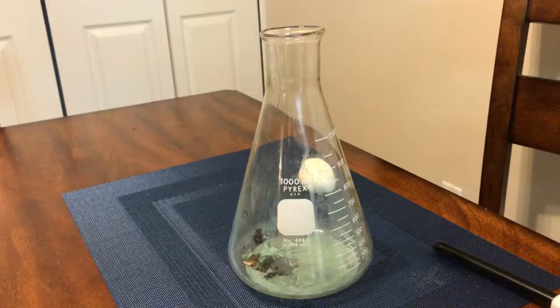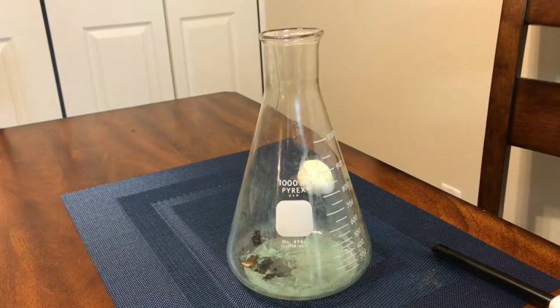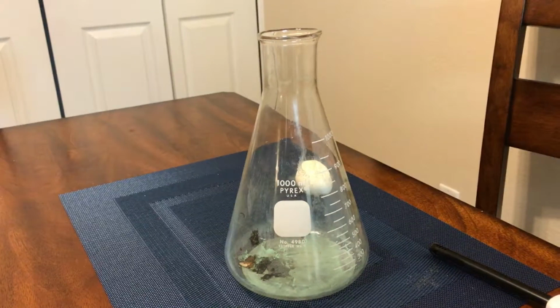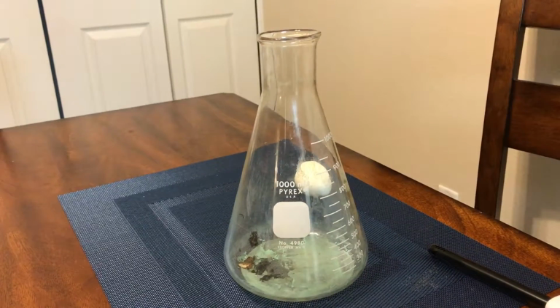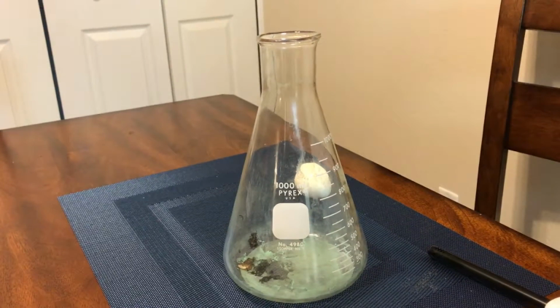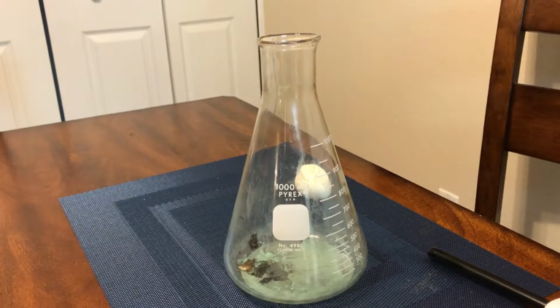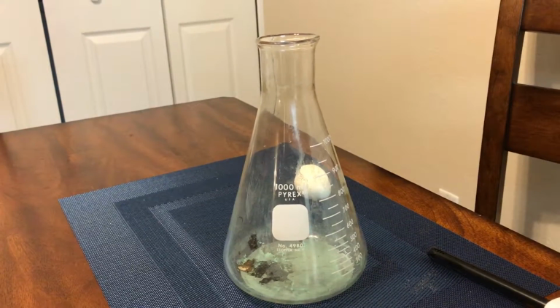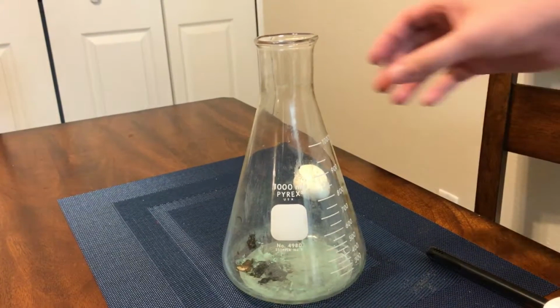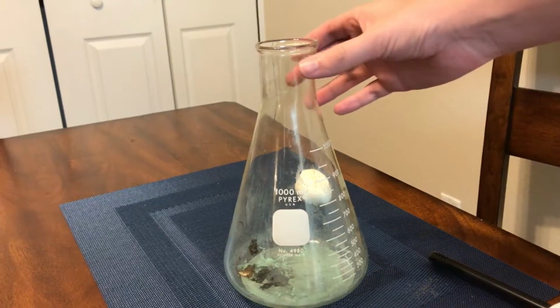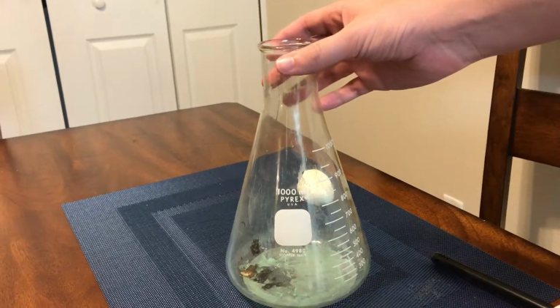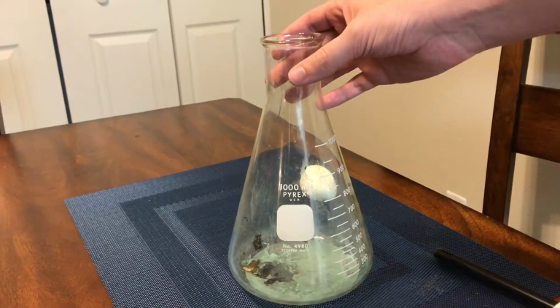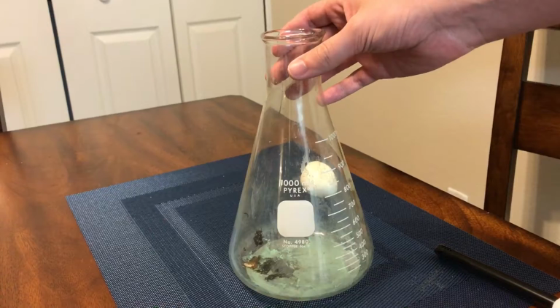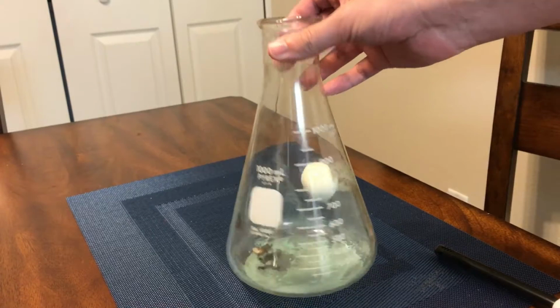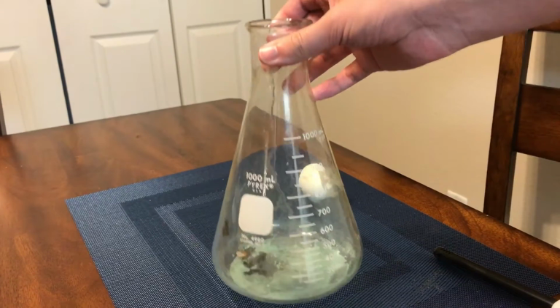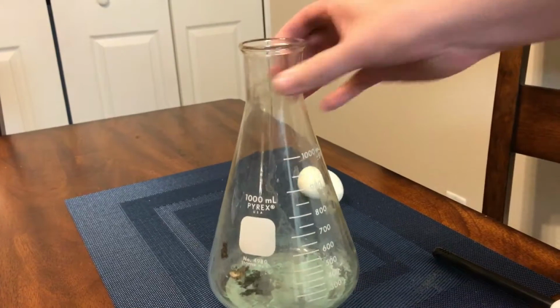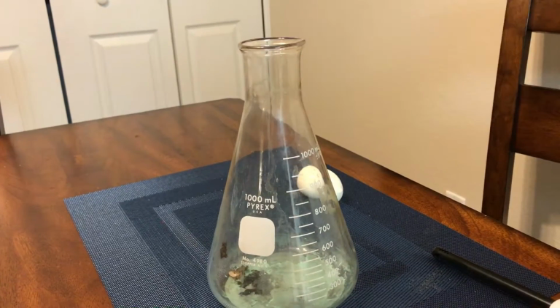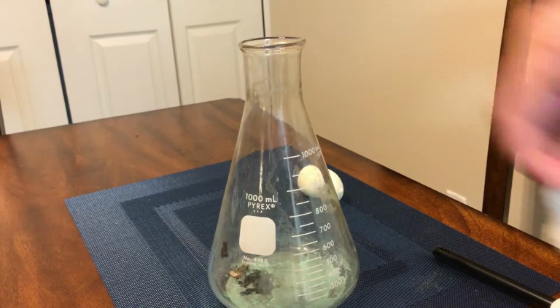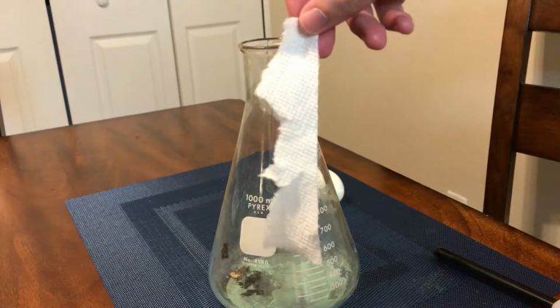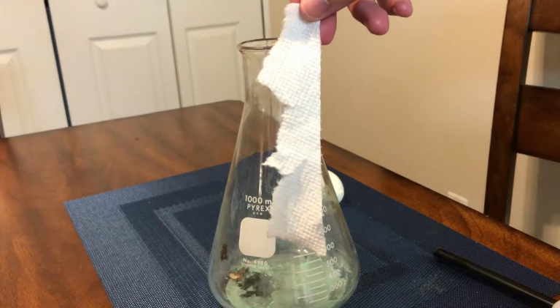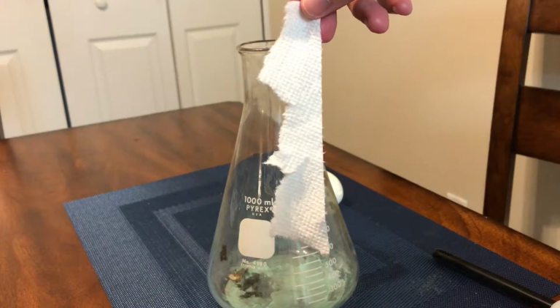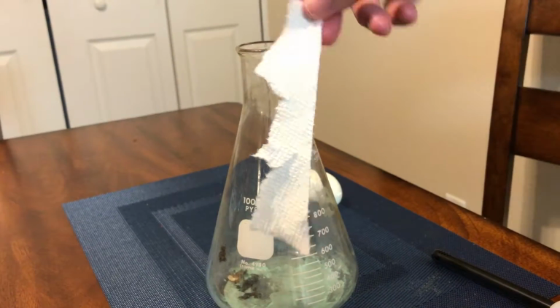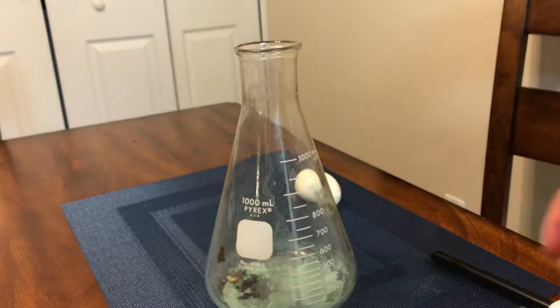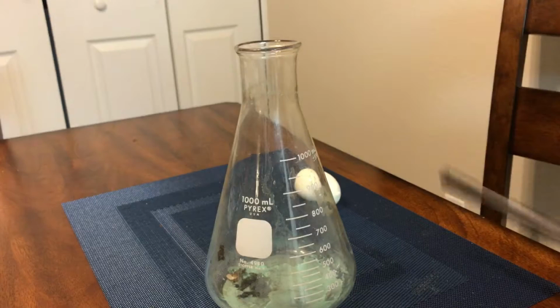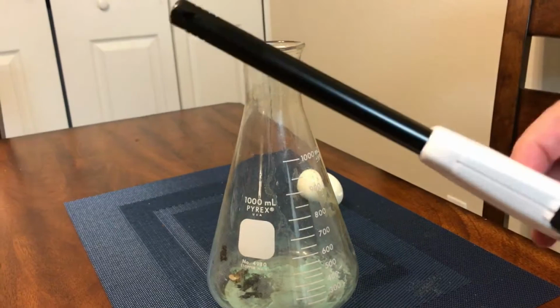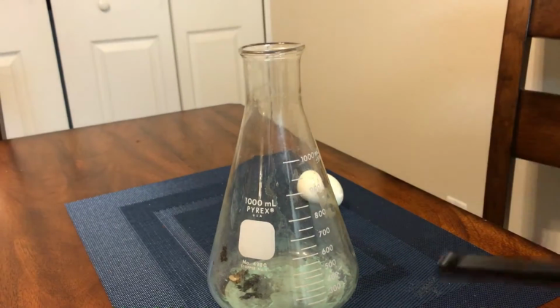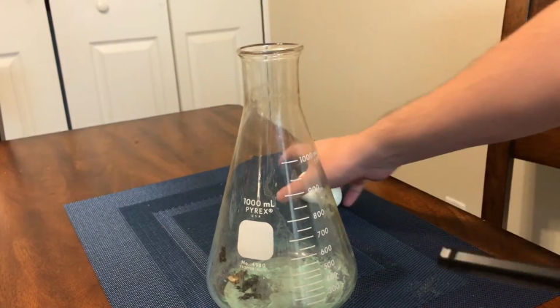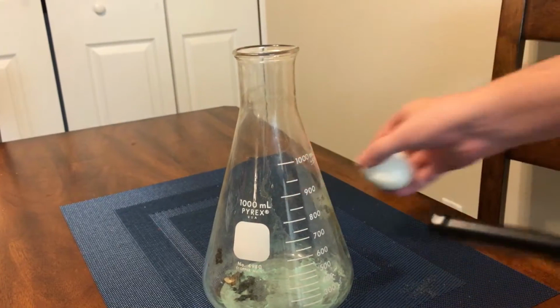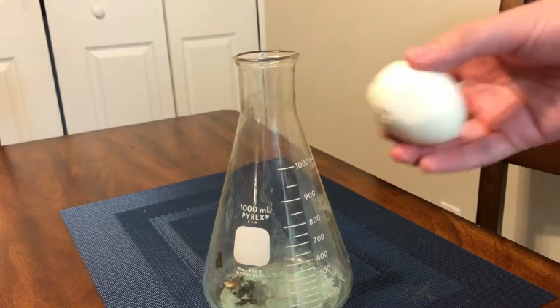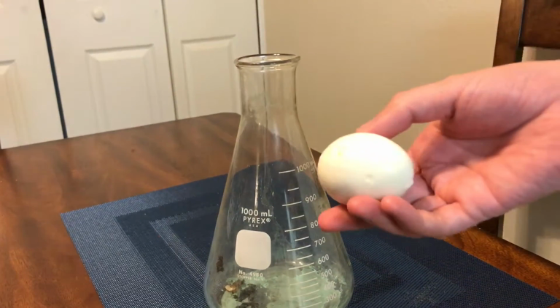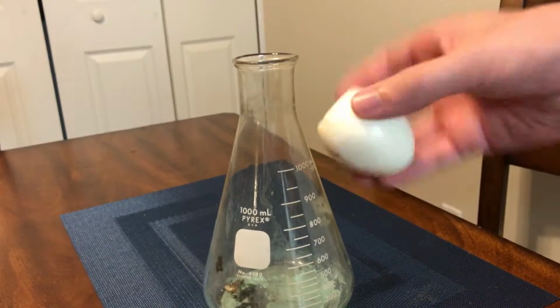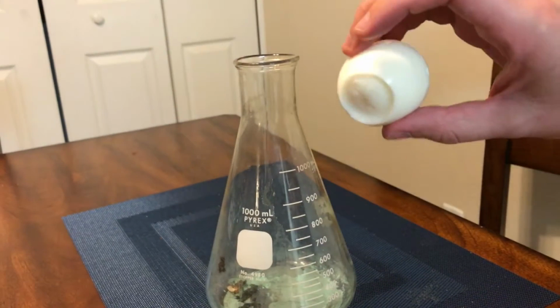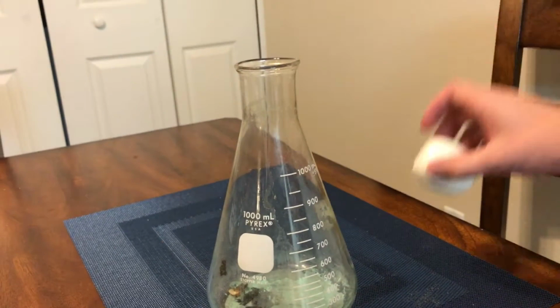Hello ladies and gentlemen and welcome to Mr. Saucedo's YouTube videos. Today we're going to be doing a demonstration involving an Erlenmeyer flask, a small piece of paper towel, a lighter, and then a de-shelled egg.